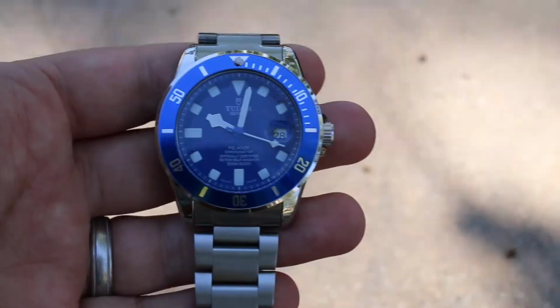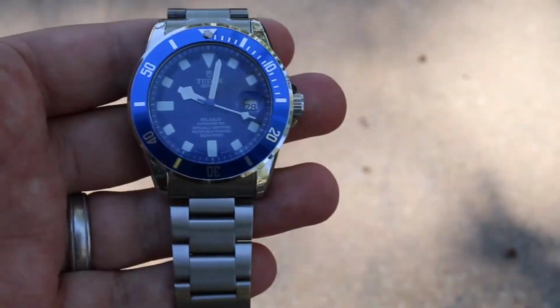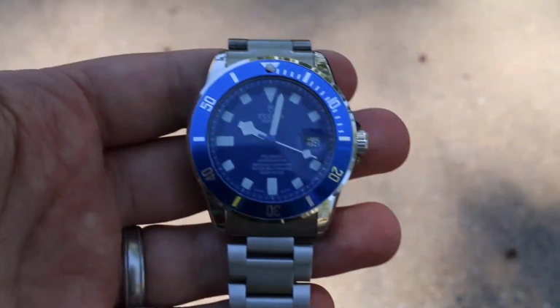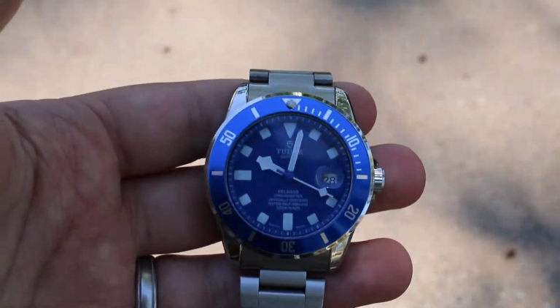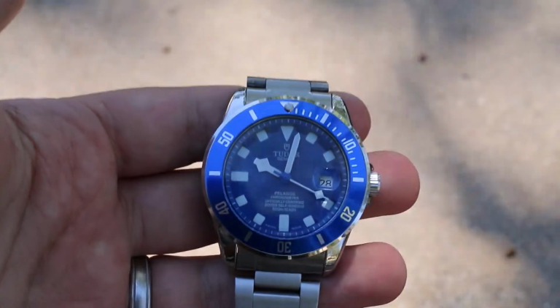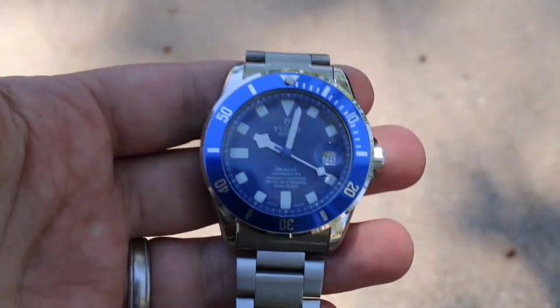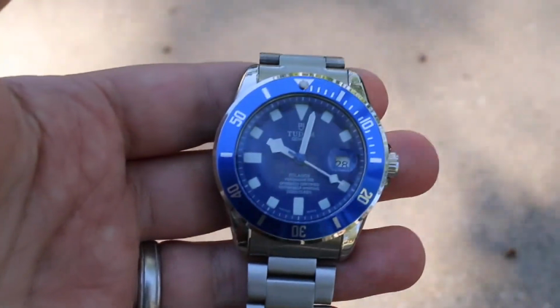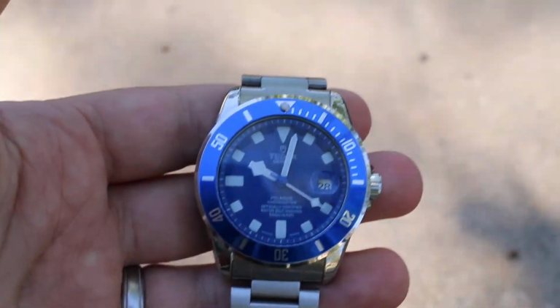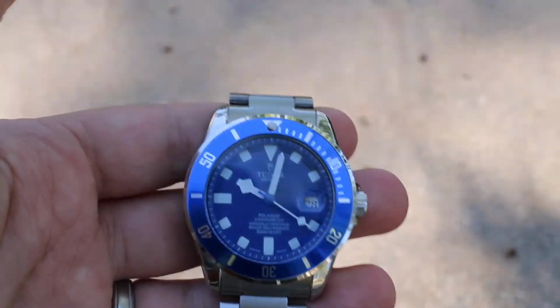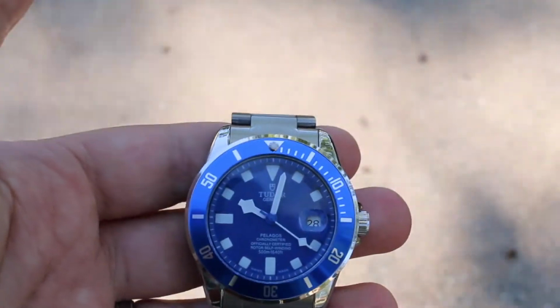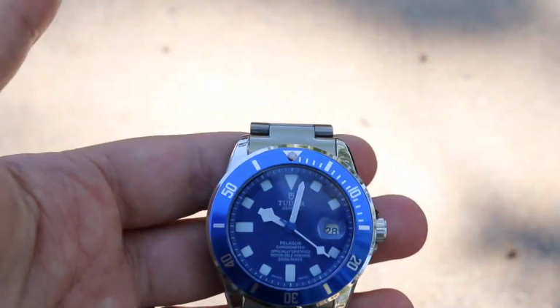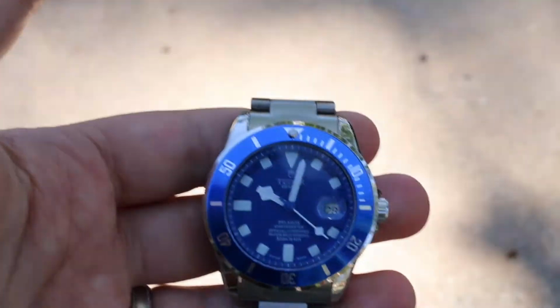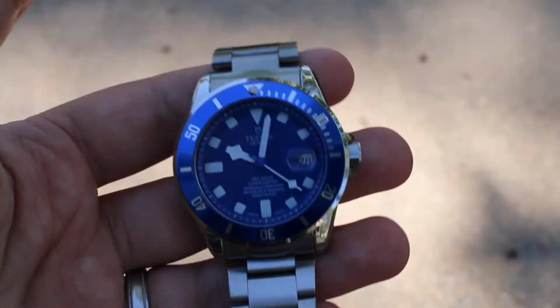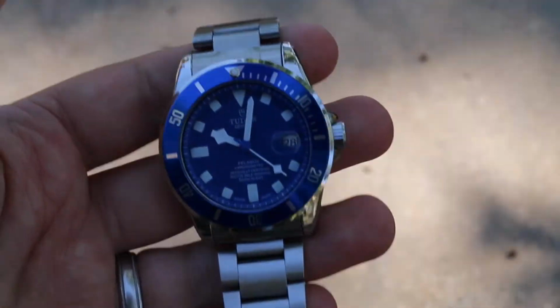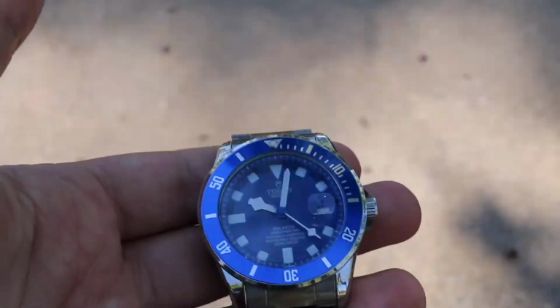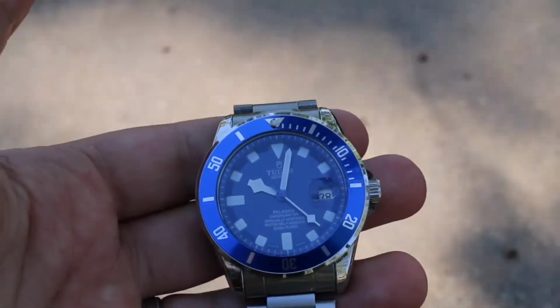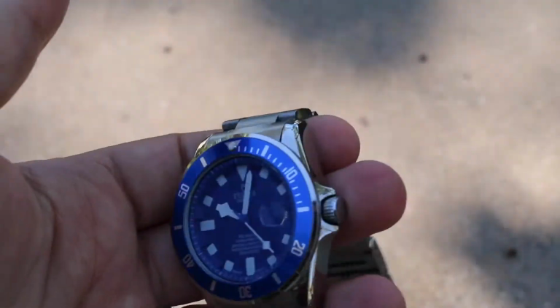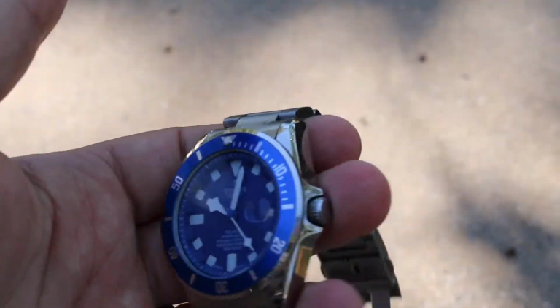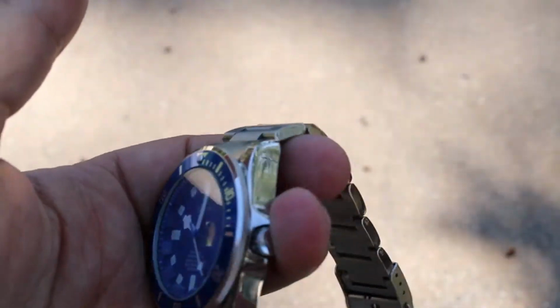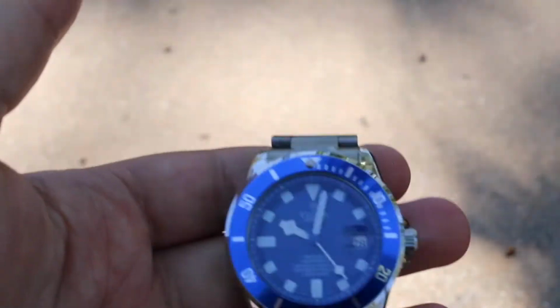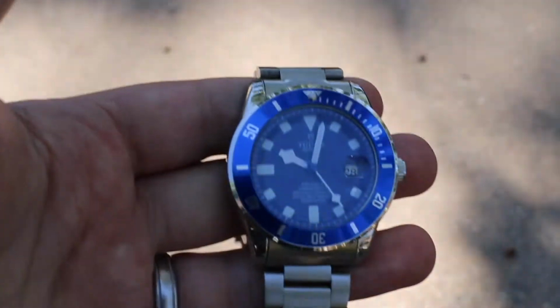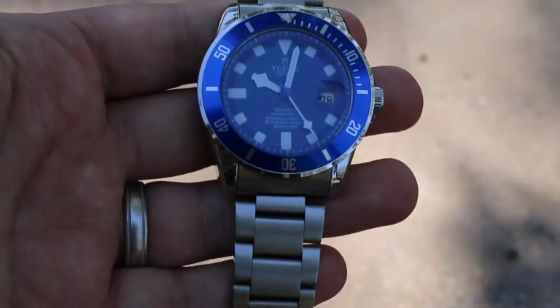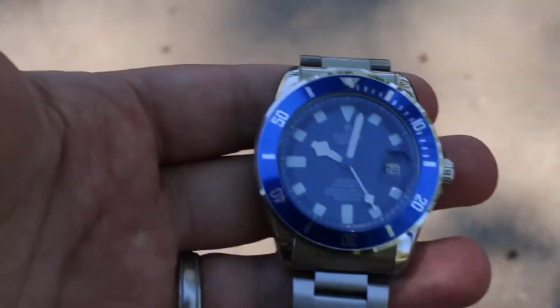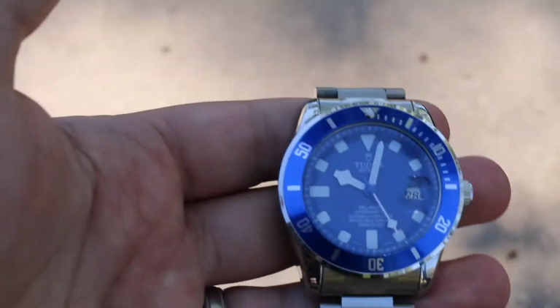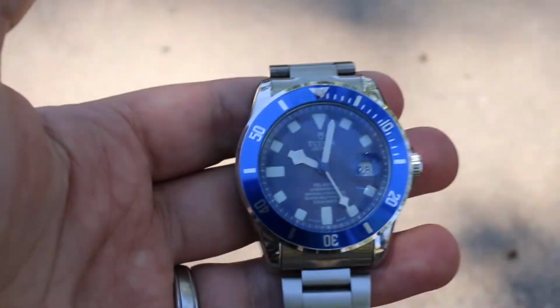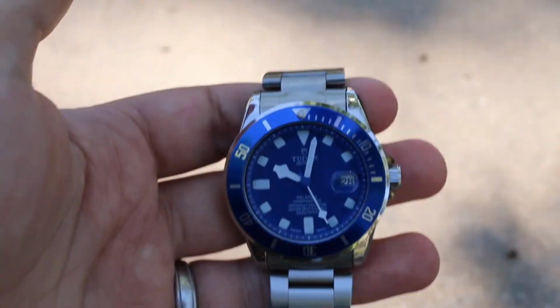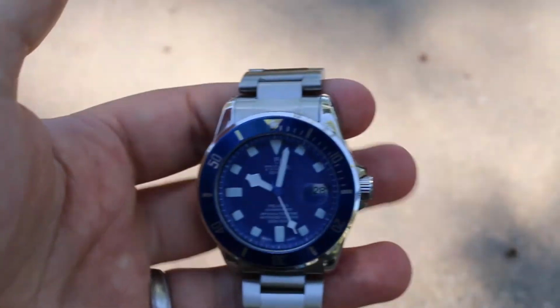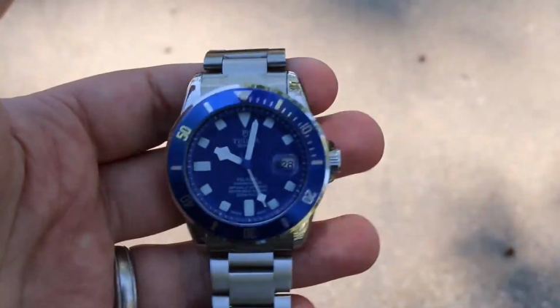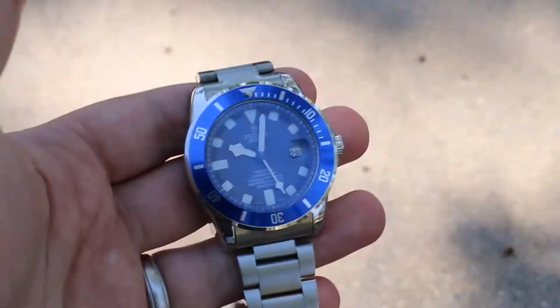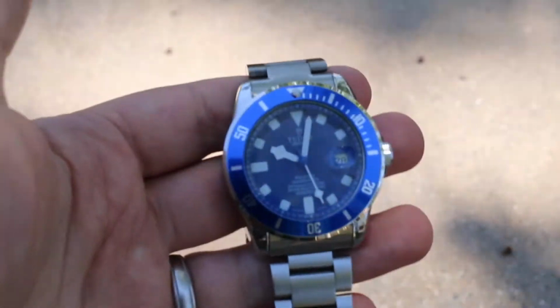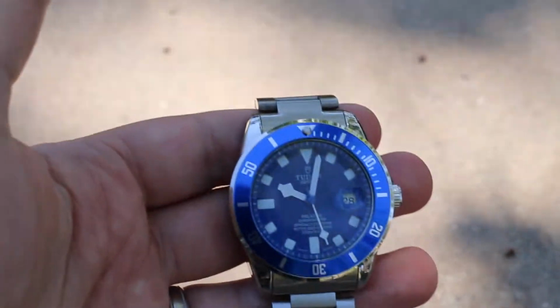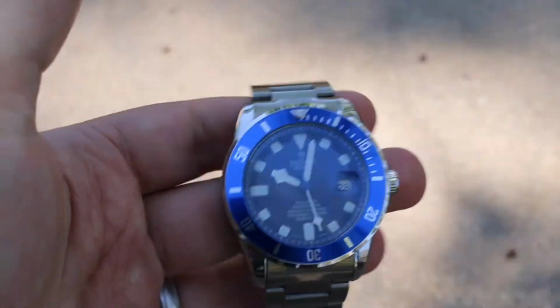That said, I want to use this as a learning lesson: make sure you get that authentic guarantee on a listing for a watch that you're spending above a thousand USD on eBay, because otherwise this could happen to you.